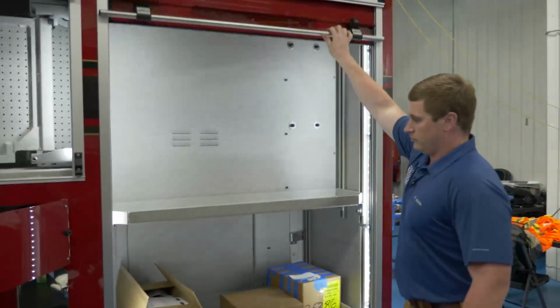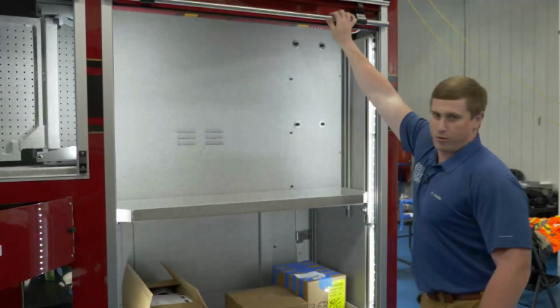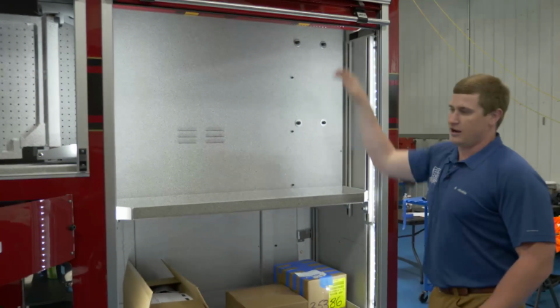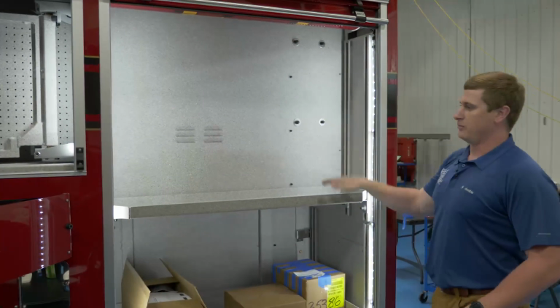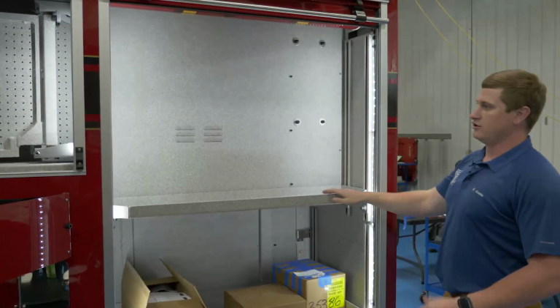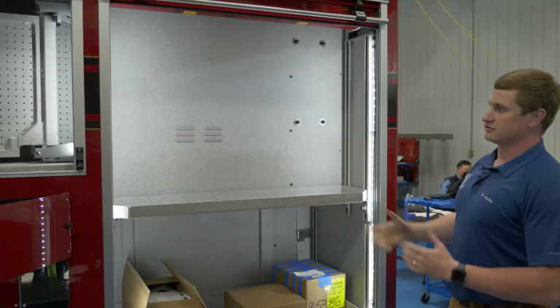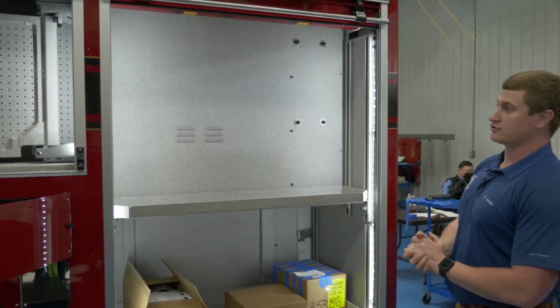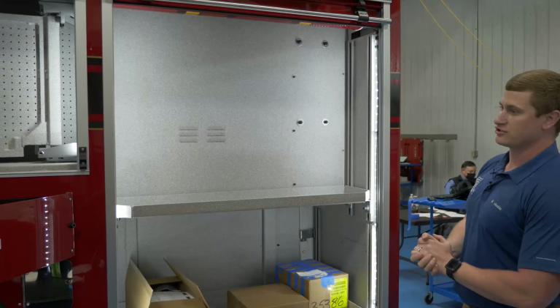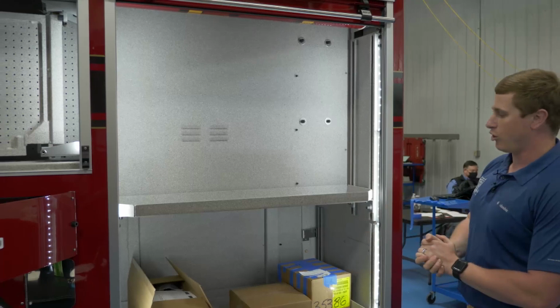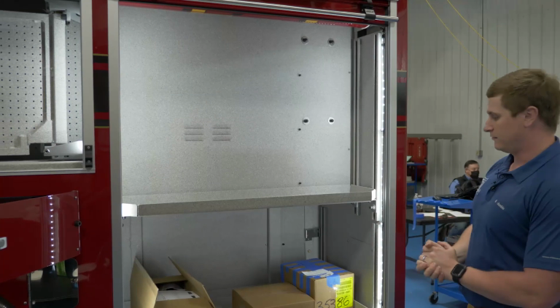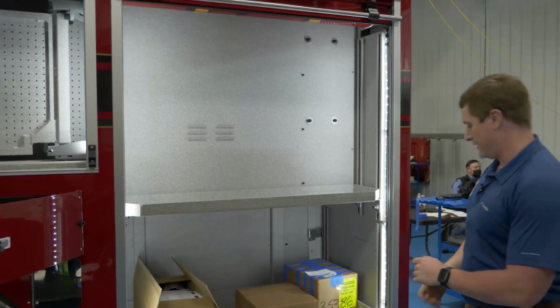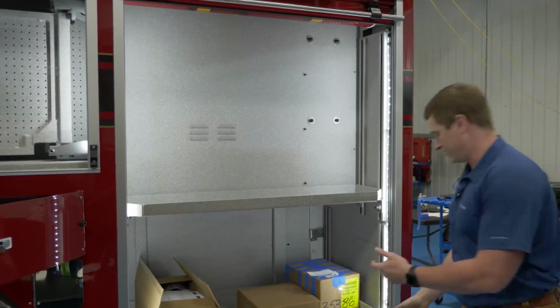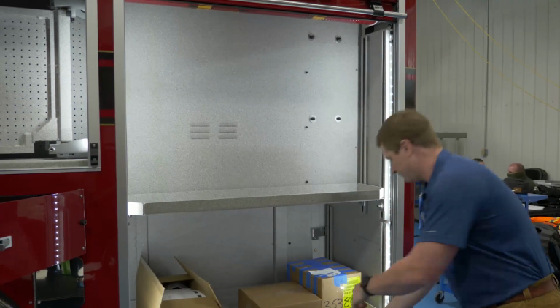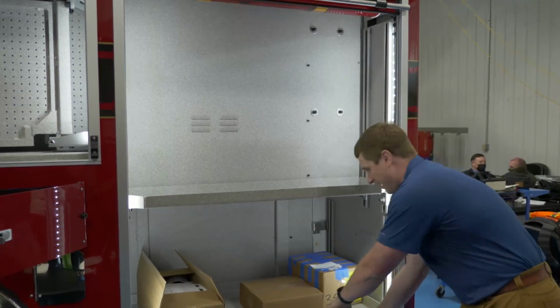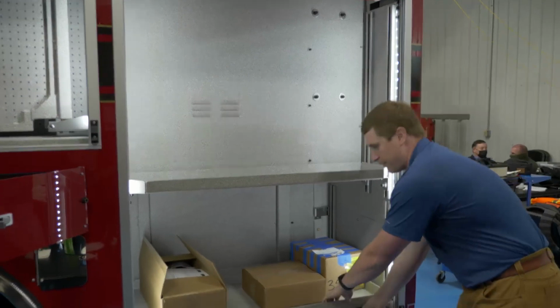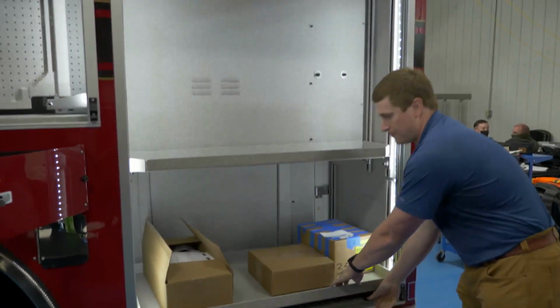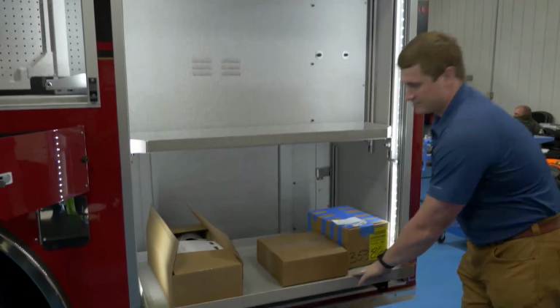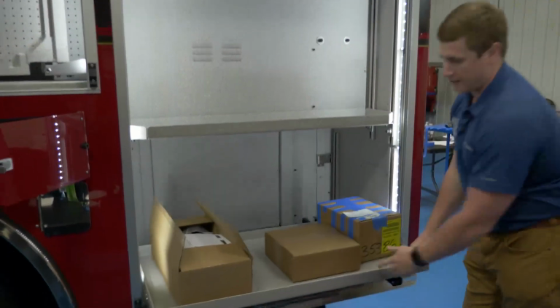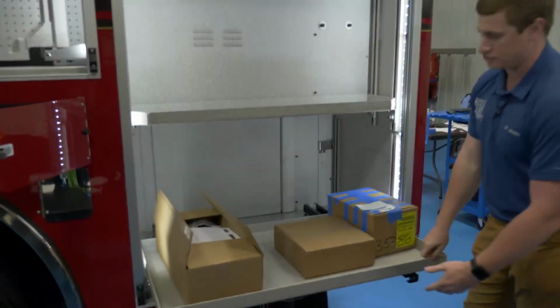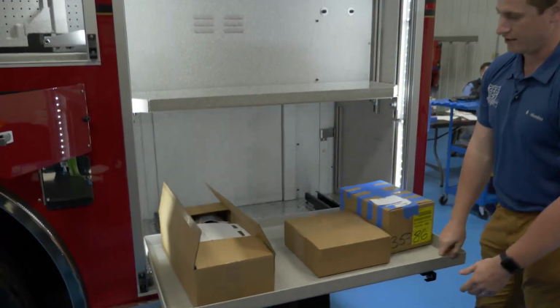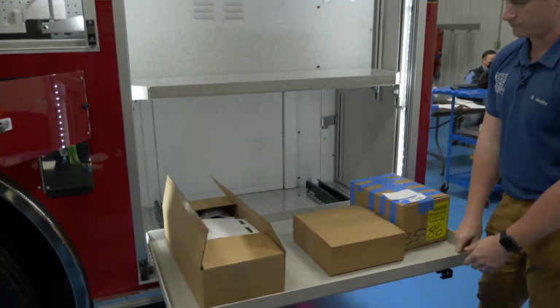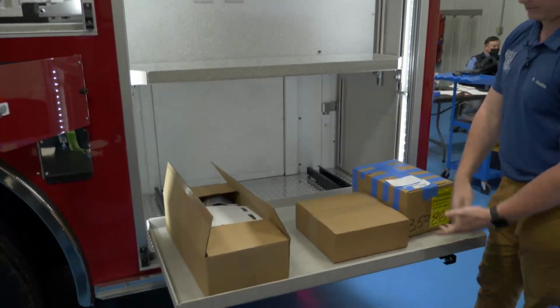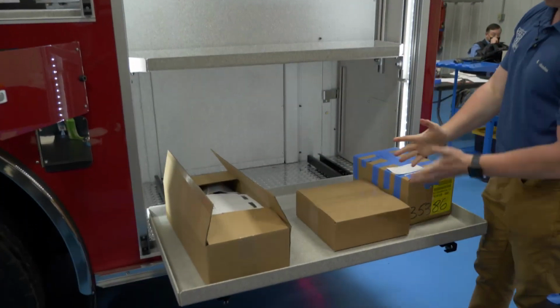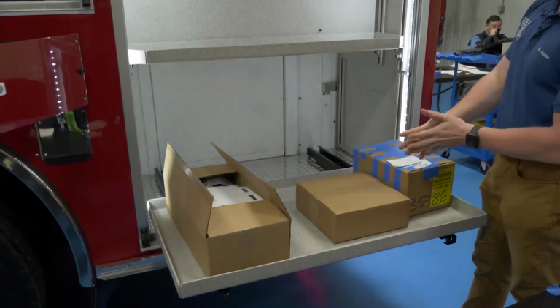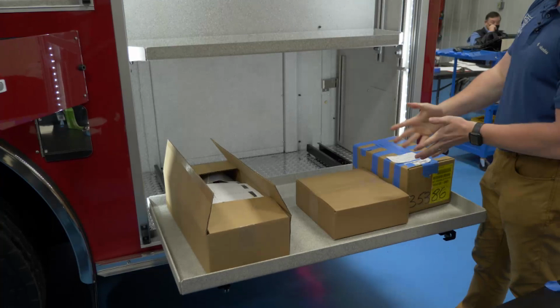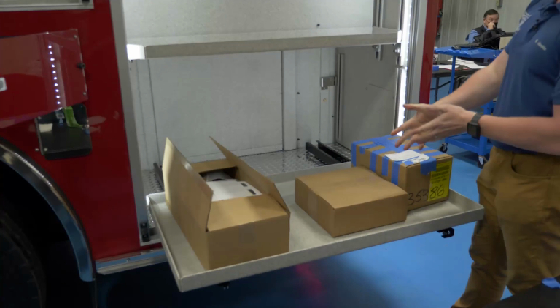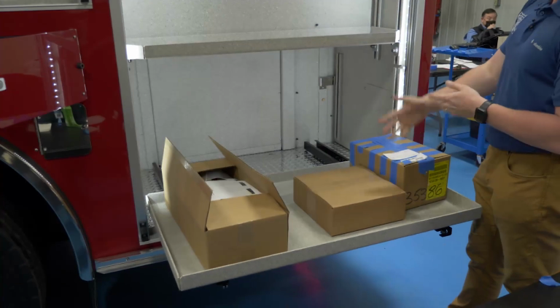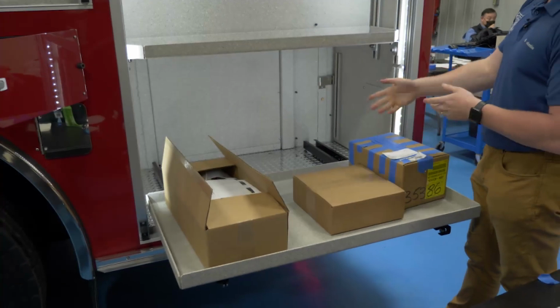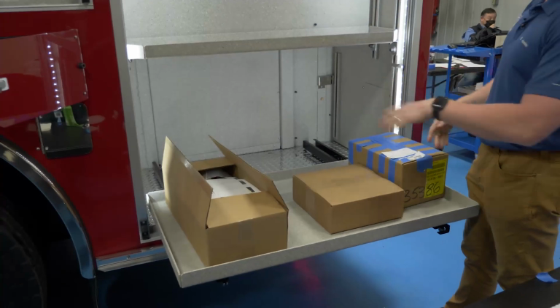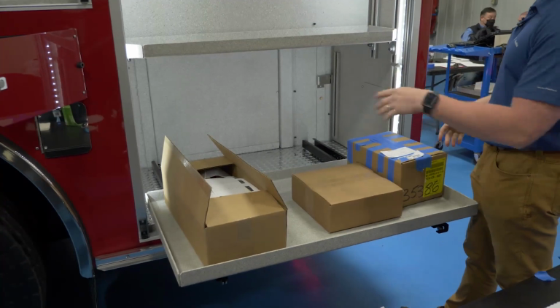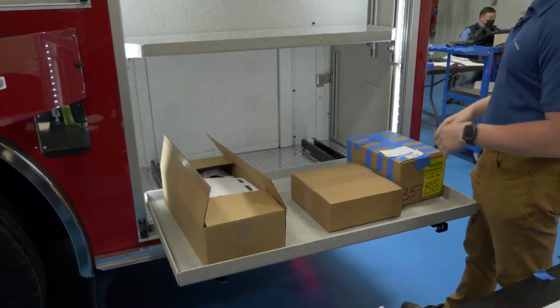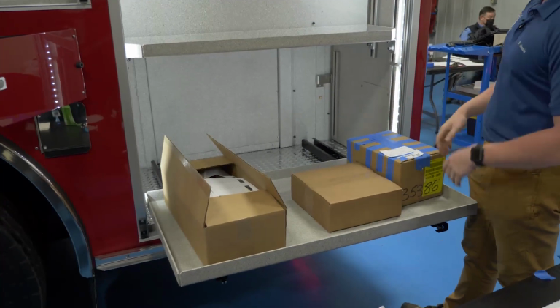This compartment here they plan to use as their extrication compartment. It has a 500-pound capacity slide-out tray where they're going to put their cutters, spreaders, and rams.